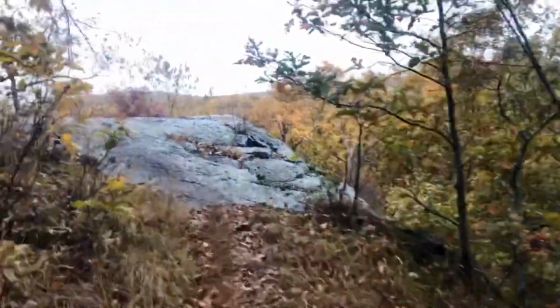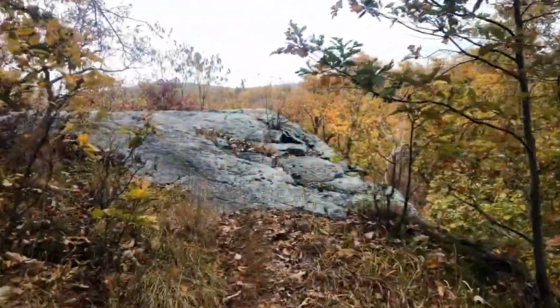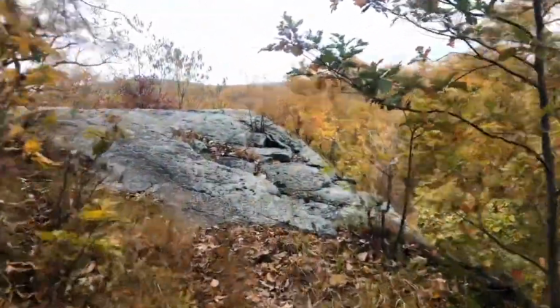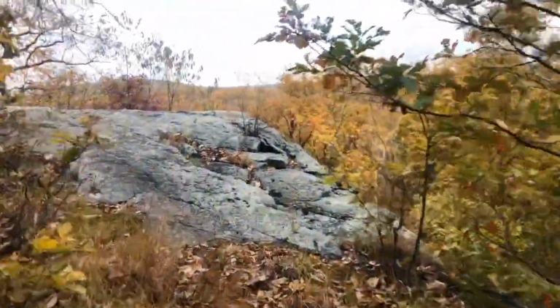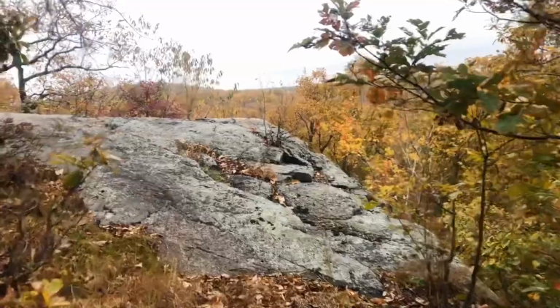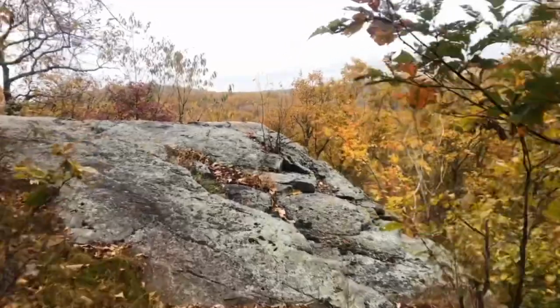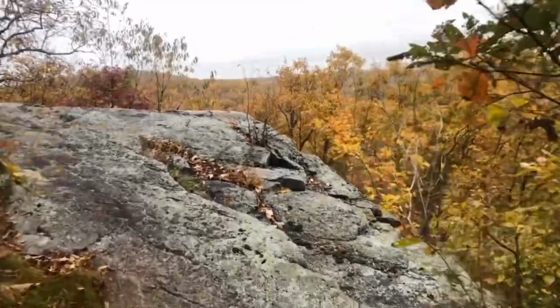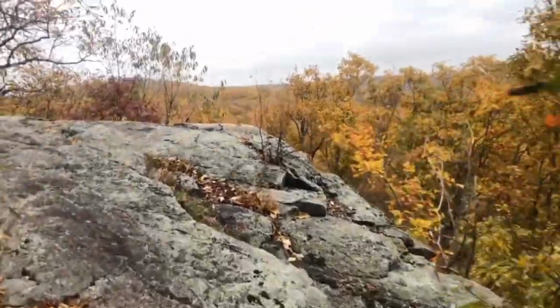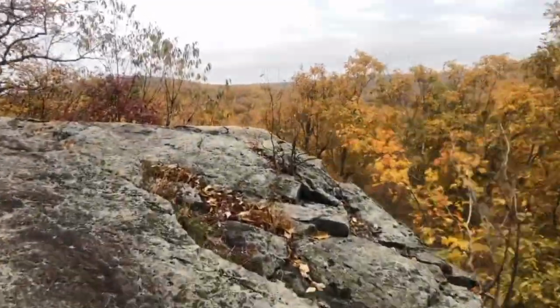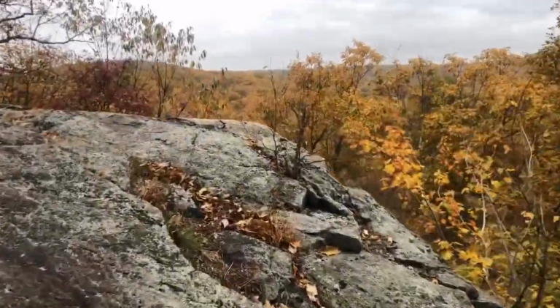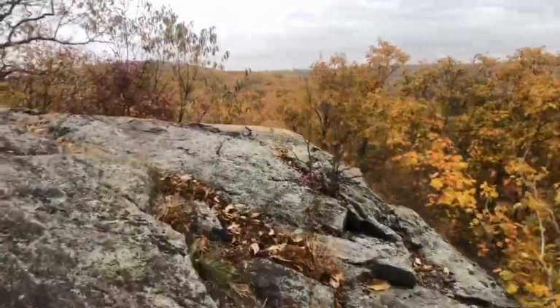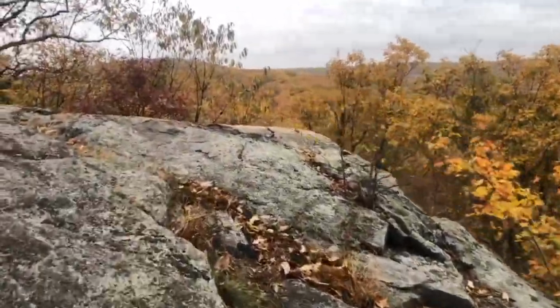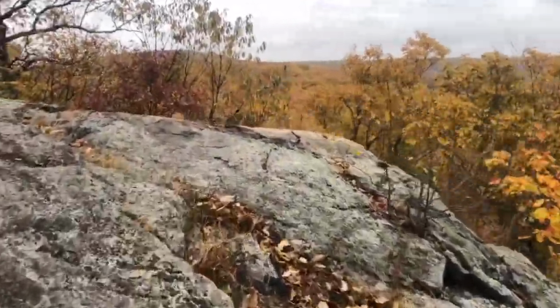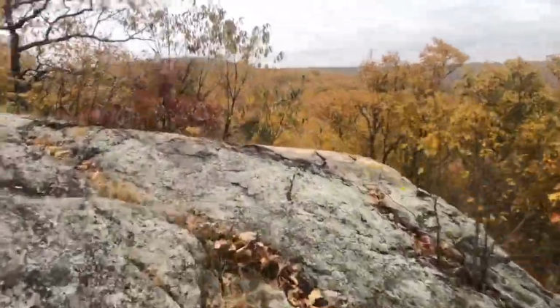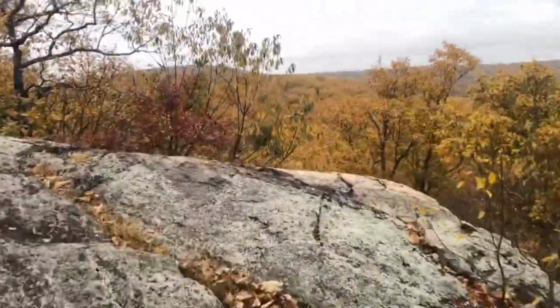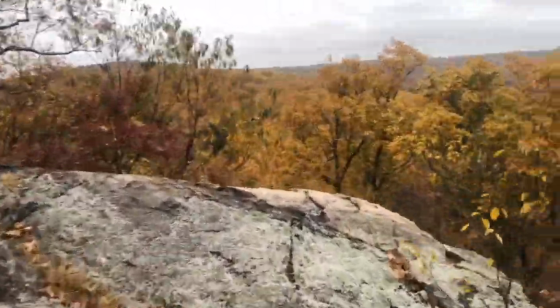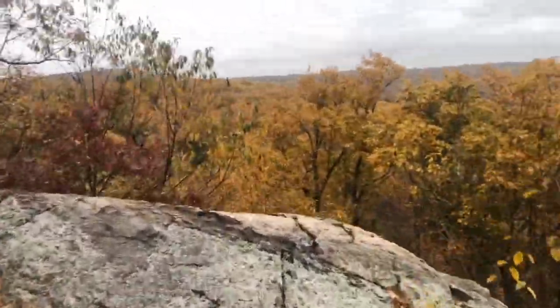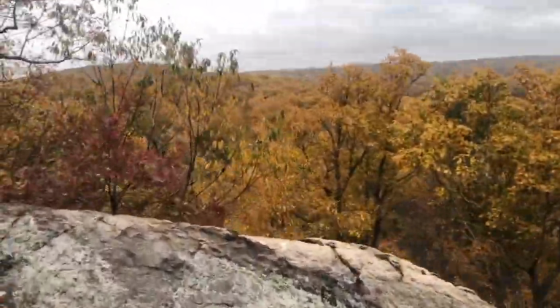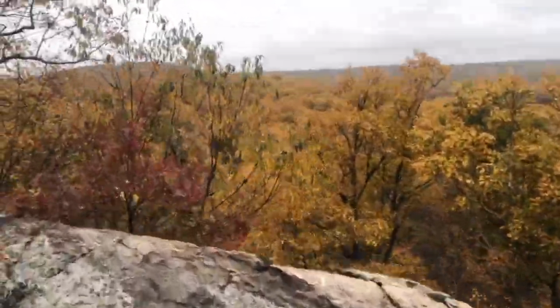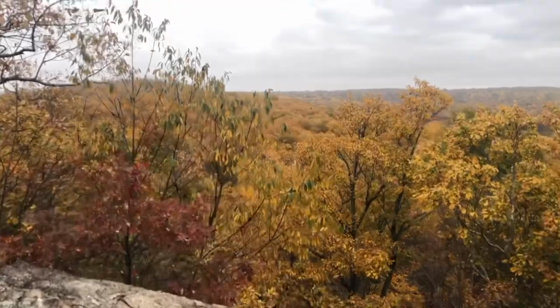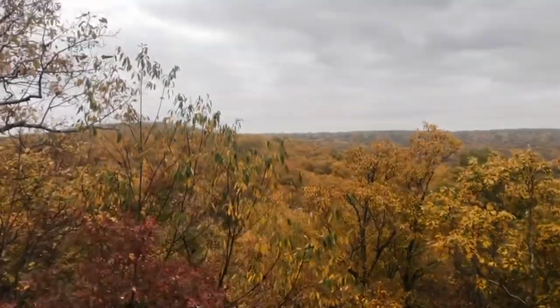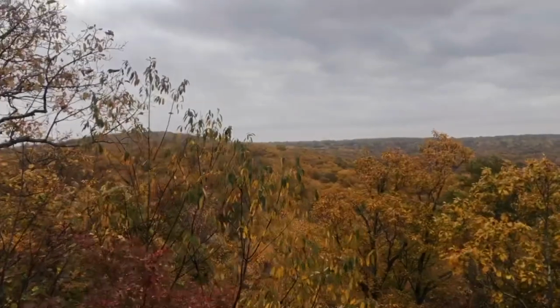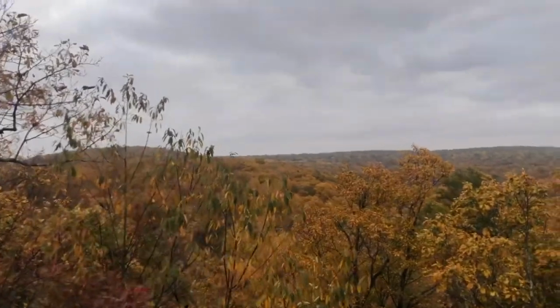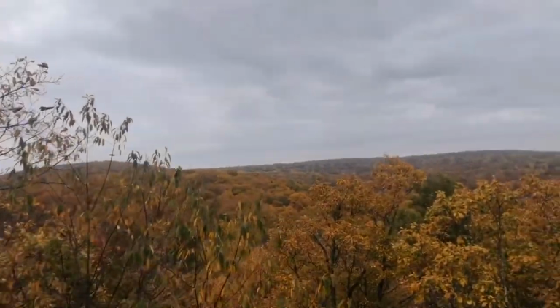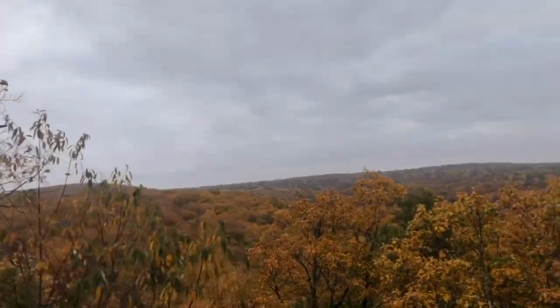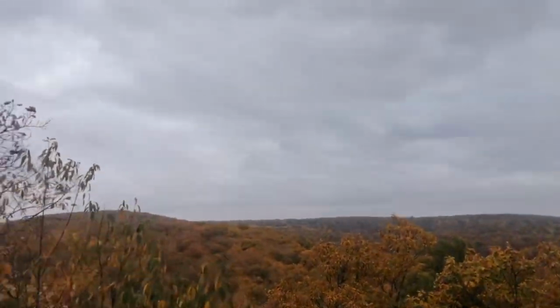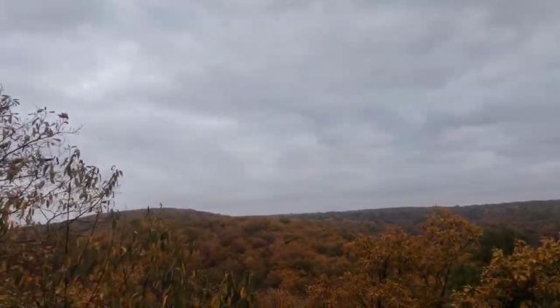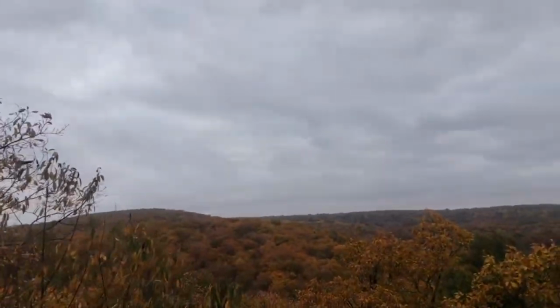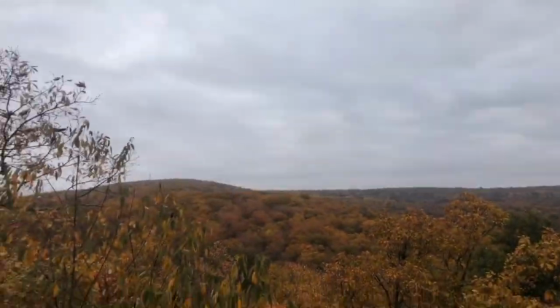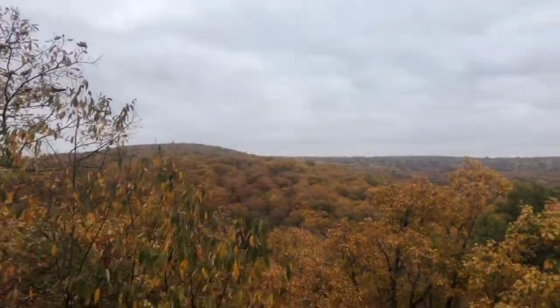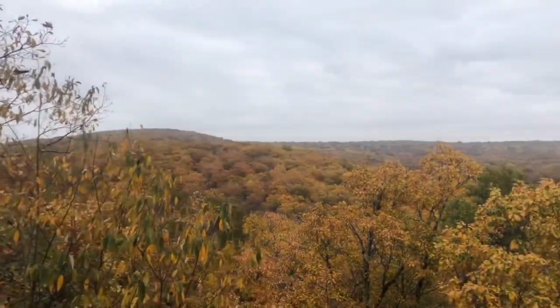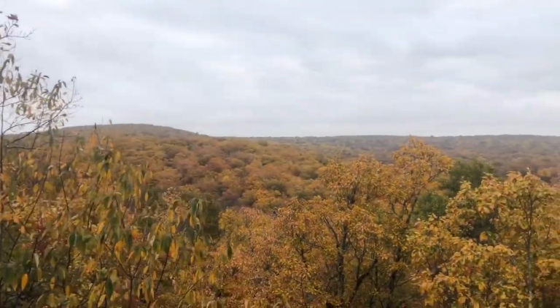We're approaching a clearing and a vista here, and I want to give you an idea of what hiking the Highlands region is all about. Got views for miles up here in the Highlands.